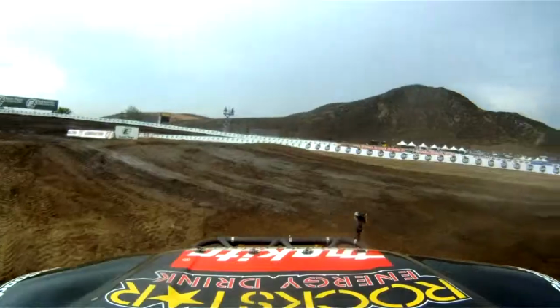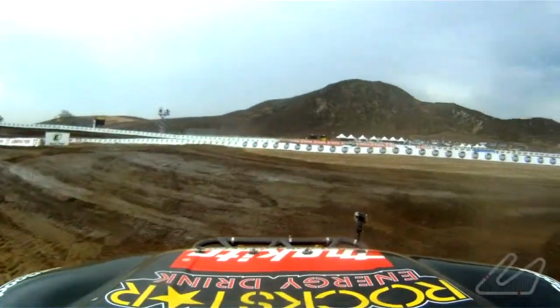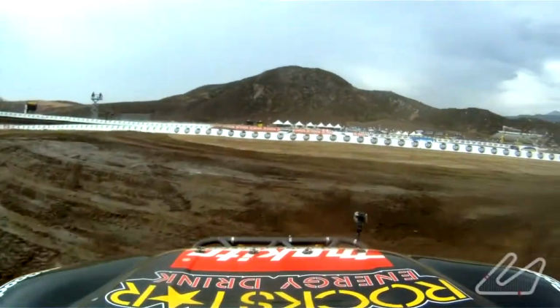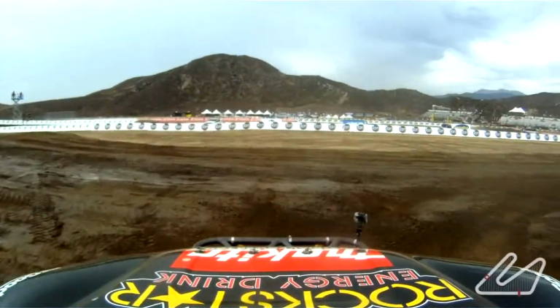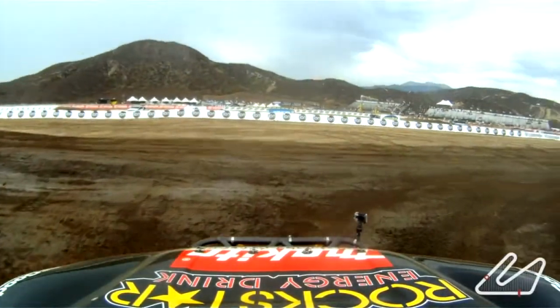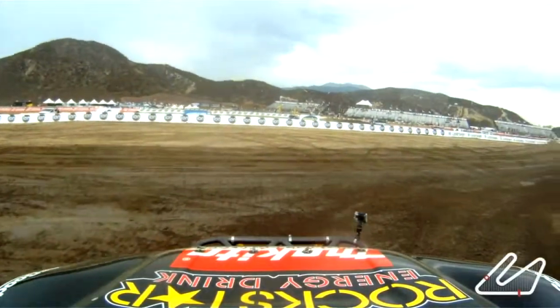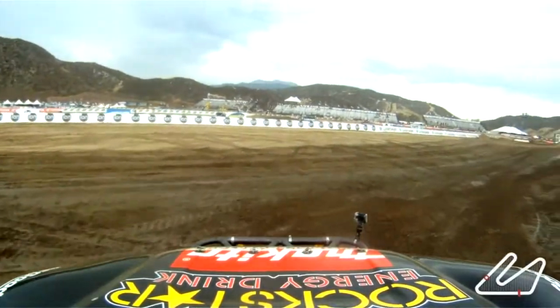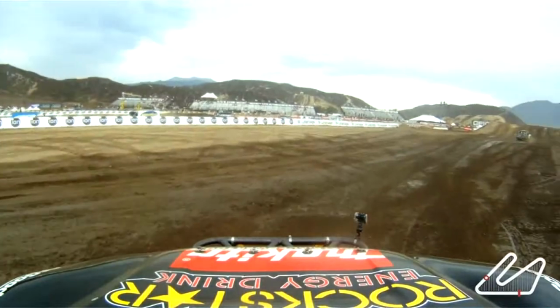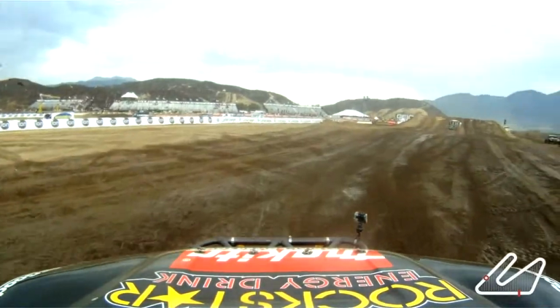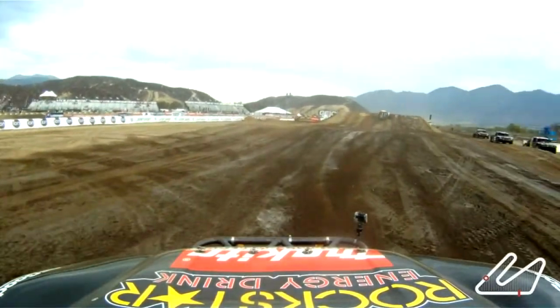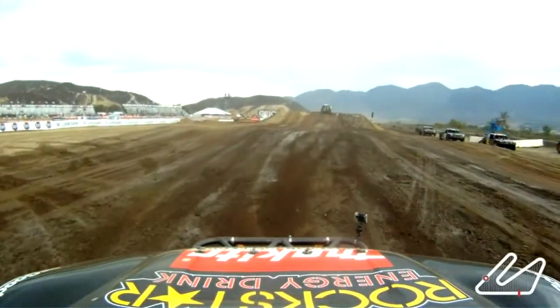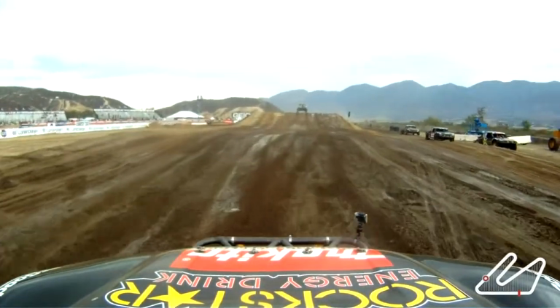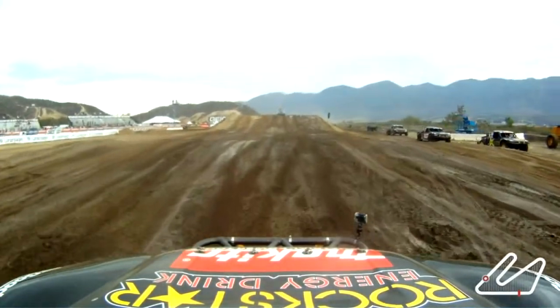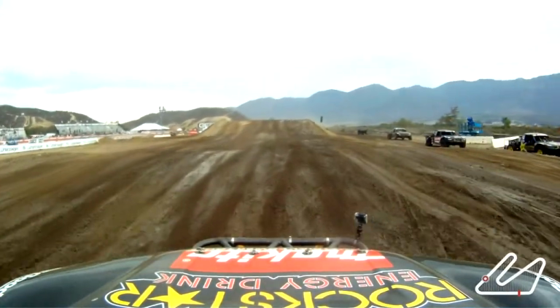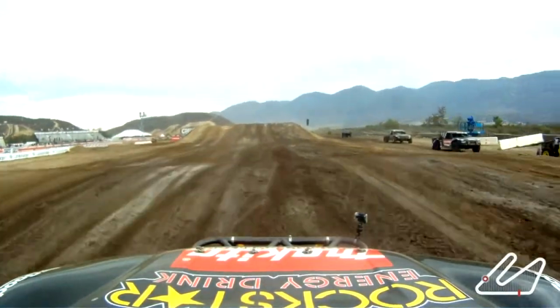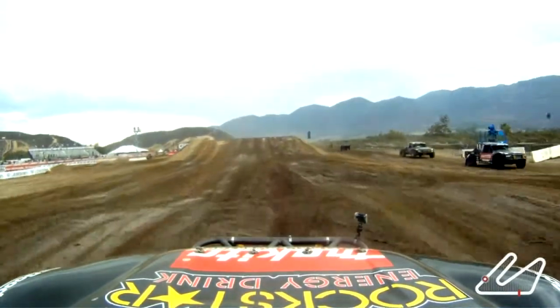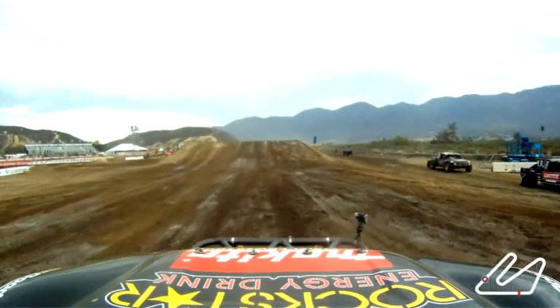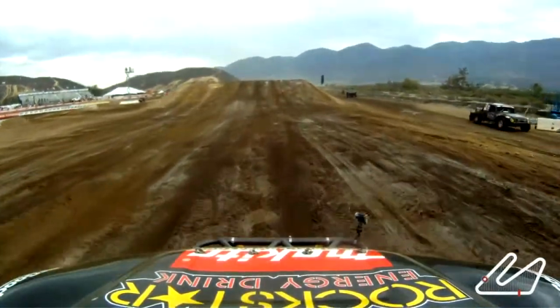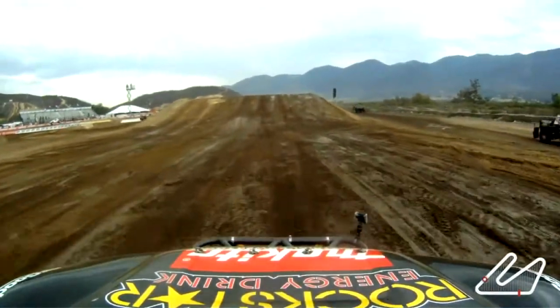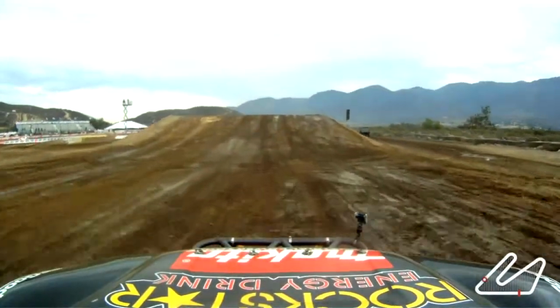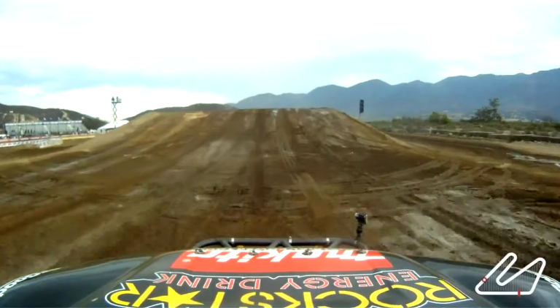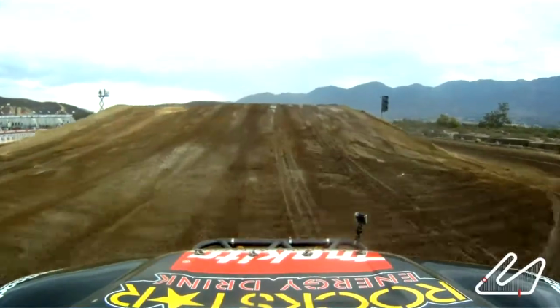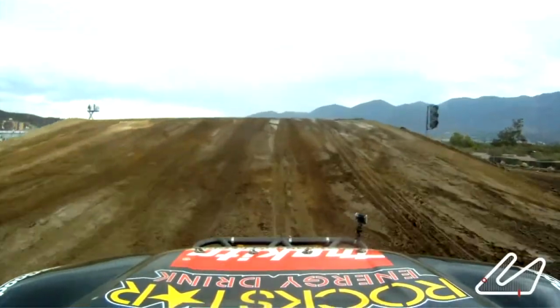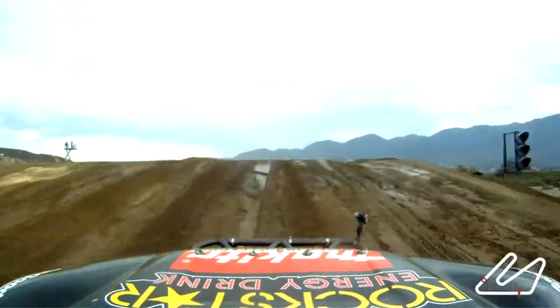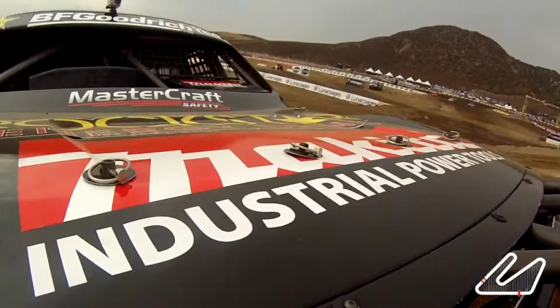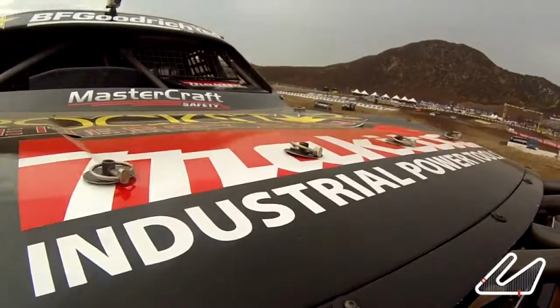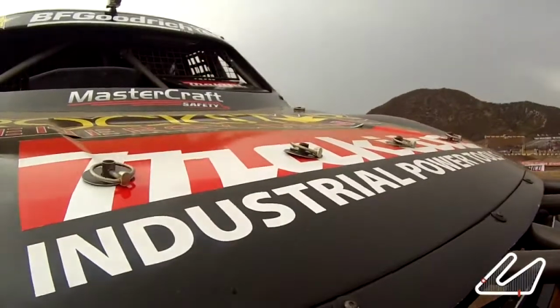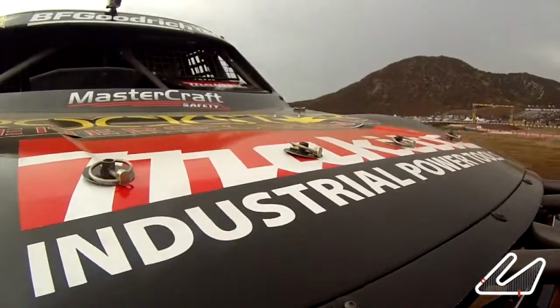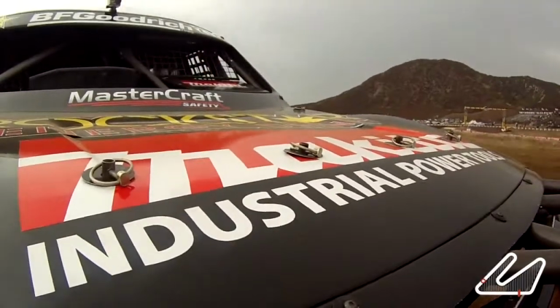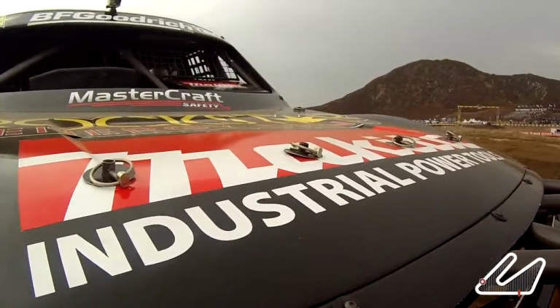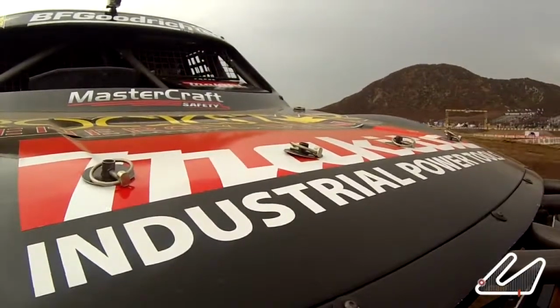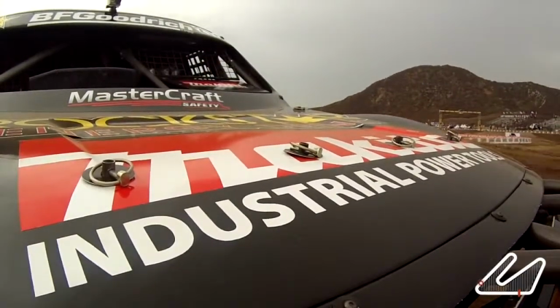All right, here we go. They just set us out on the track. We're entering between corners four and five. Just getting up to speed, obviously a little bit slow right now, but here we go. Going off a pretty steep jump there, going into turn five.